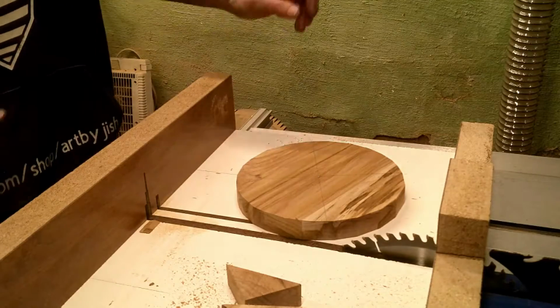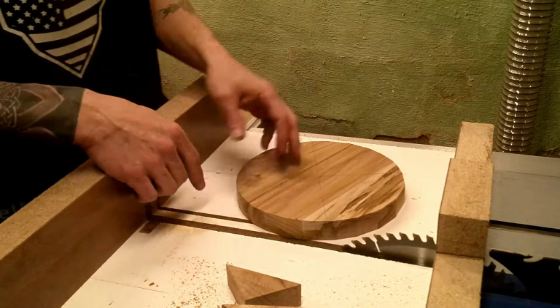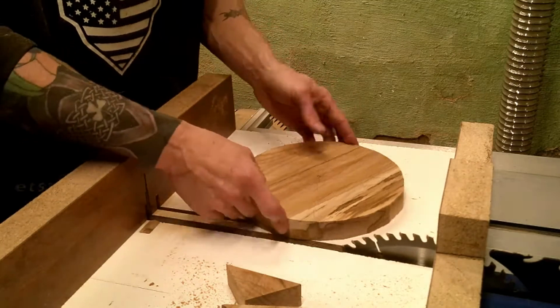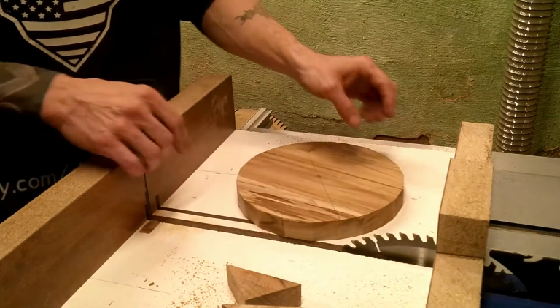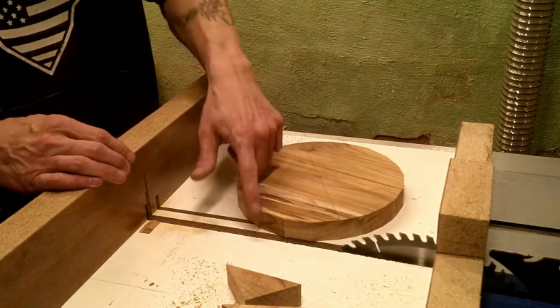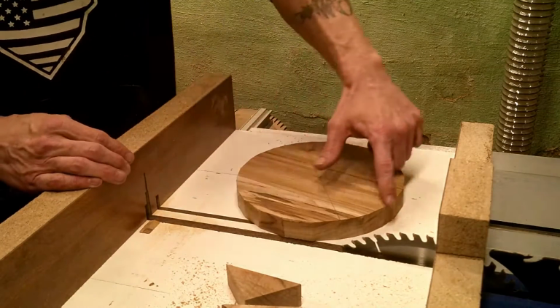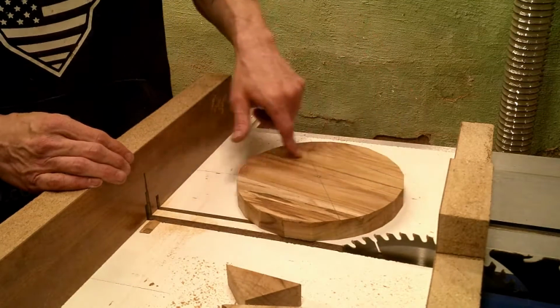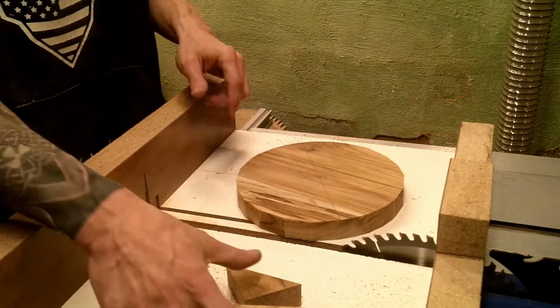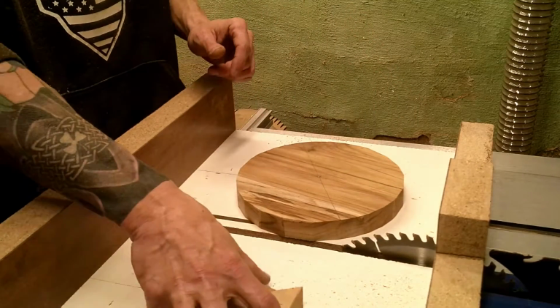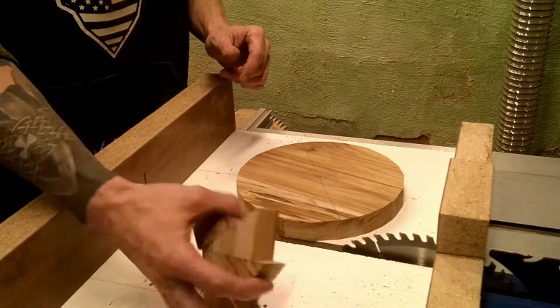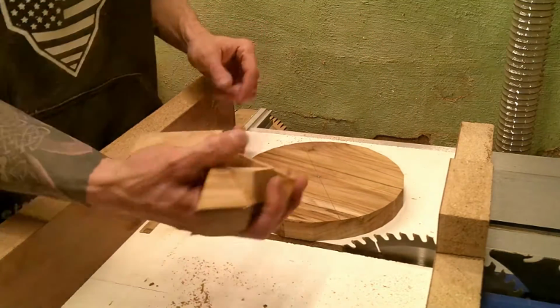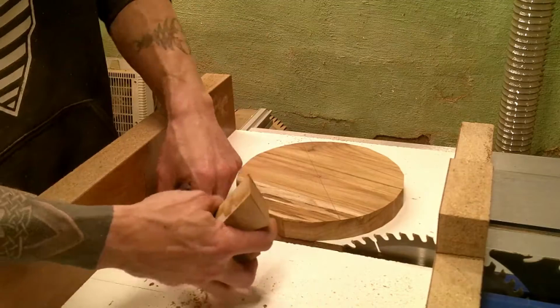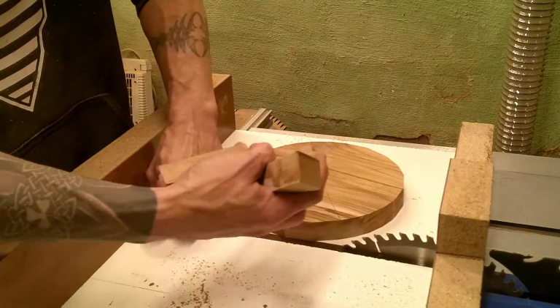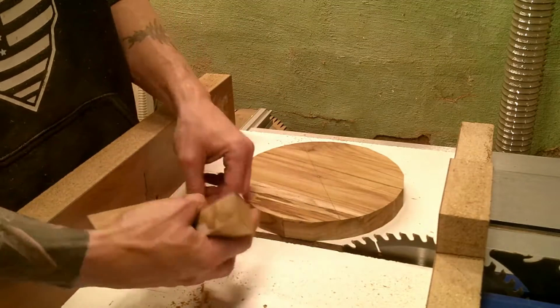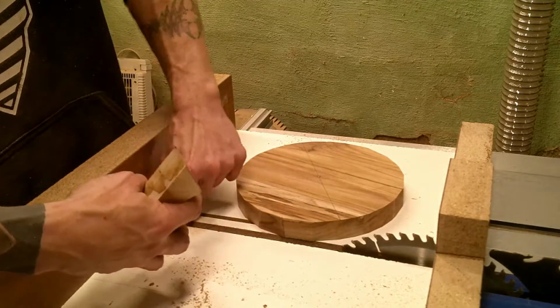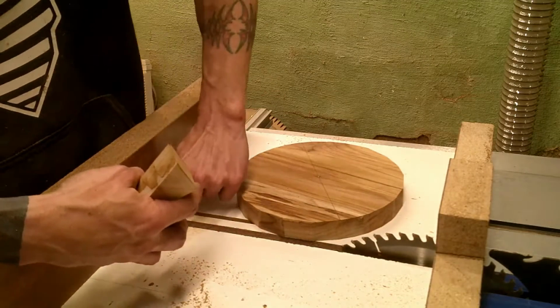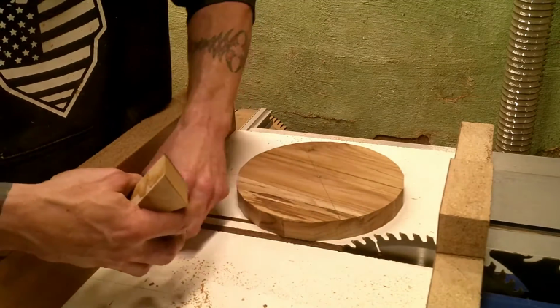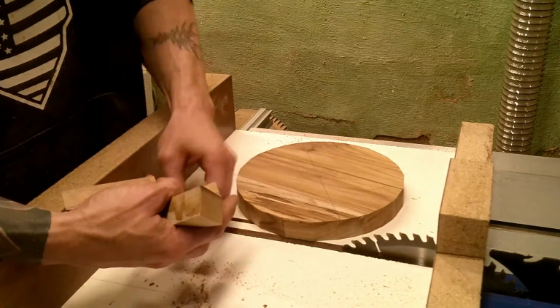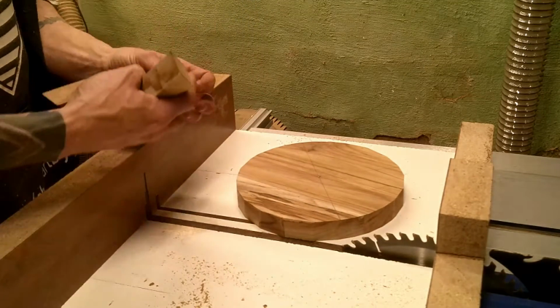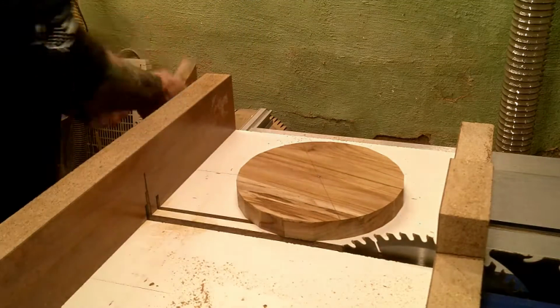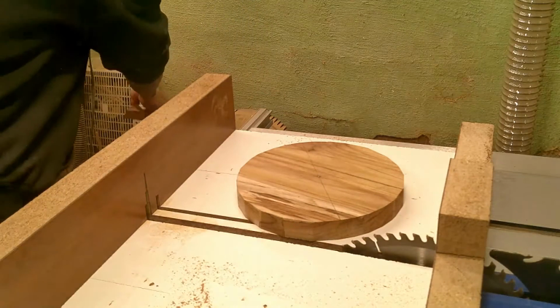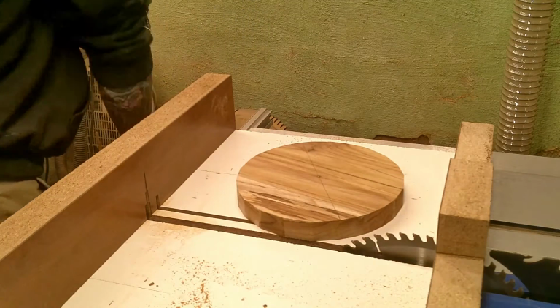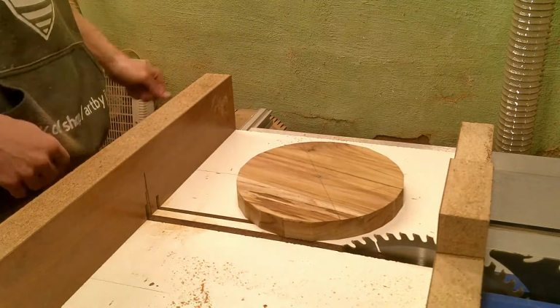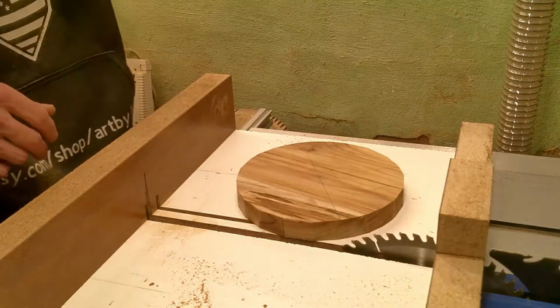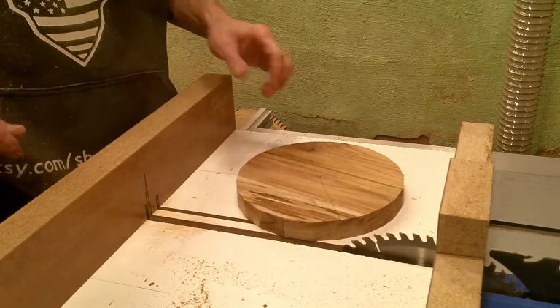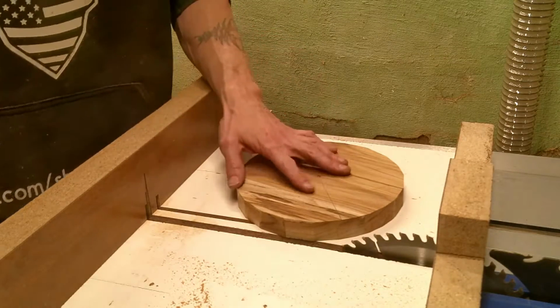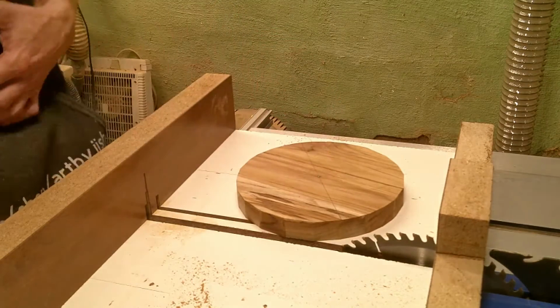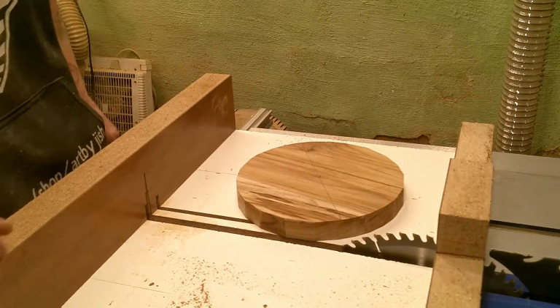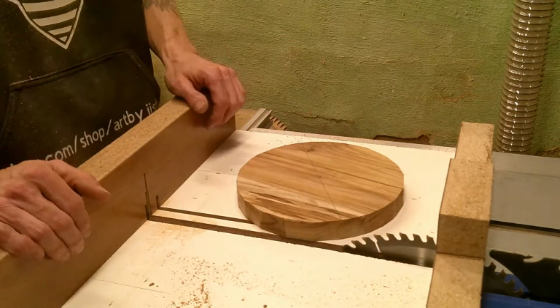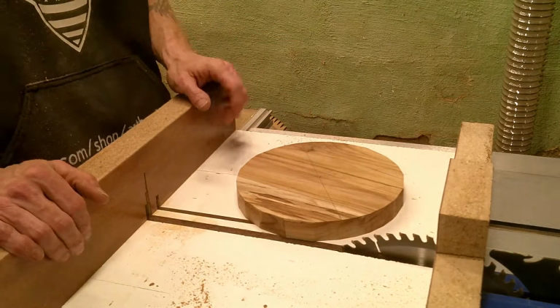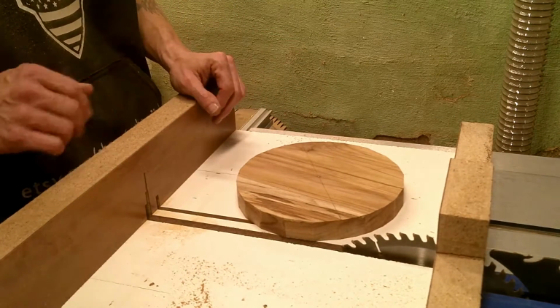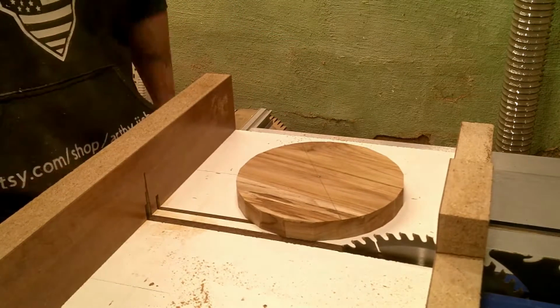Now that we have most of the corners cut off, you can see we have a pretty round board here. The next step is you want to get rid of all of these little pieces — throw them in your scrap bucket and we'll get ready for the next part.